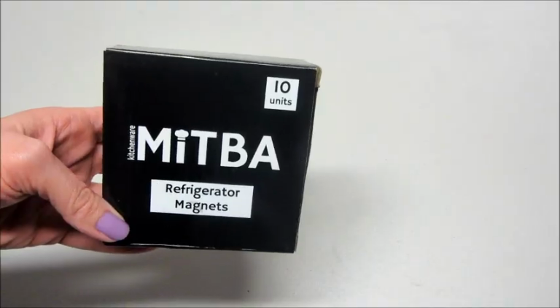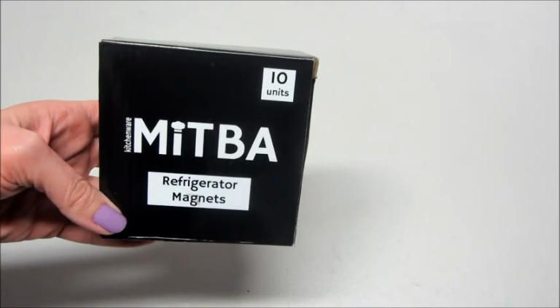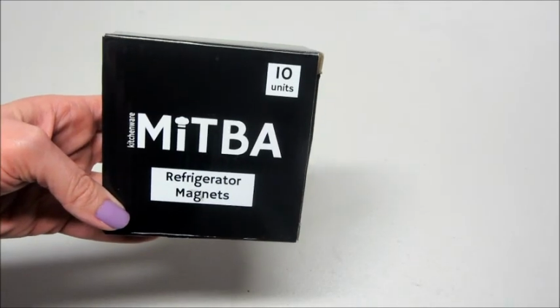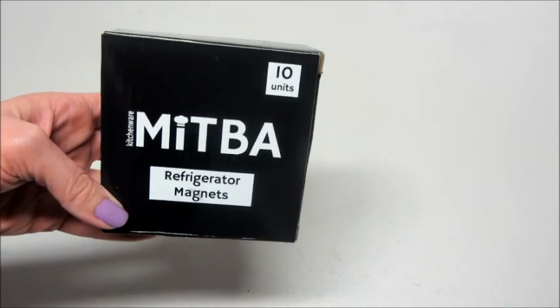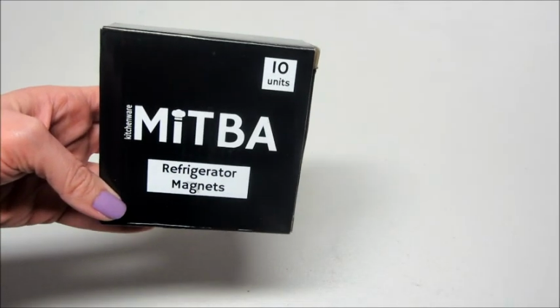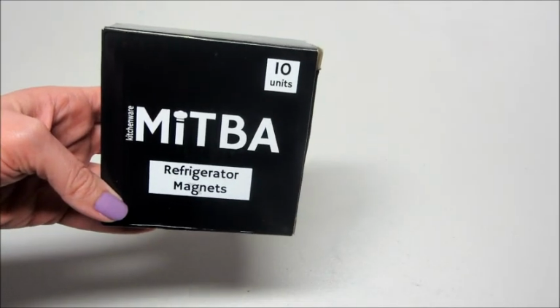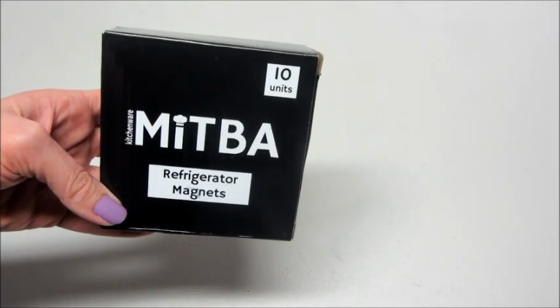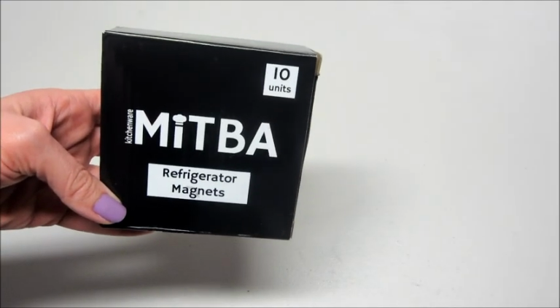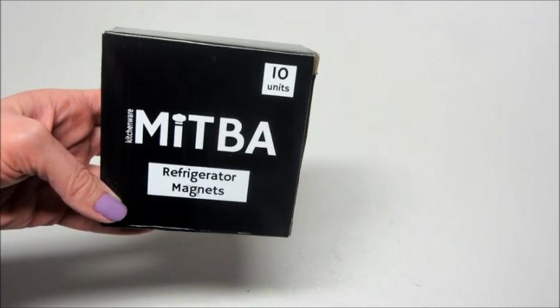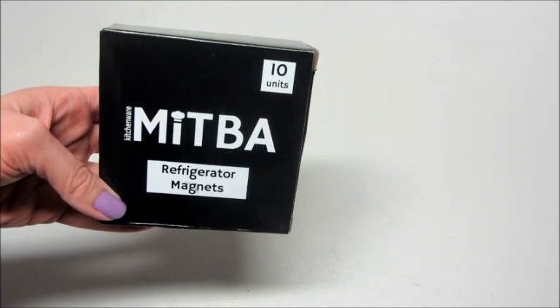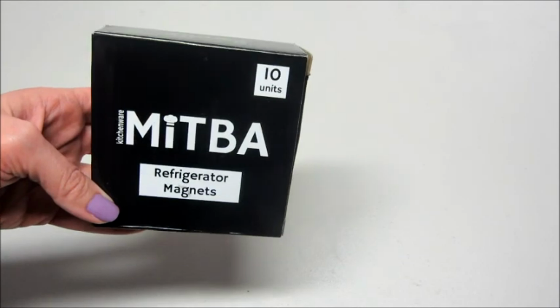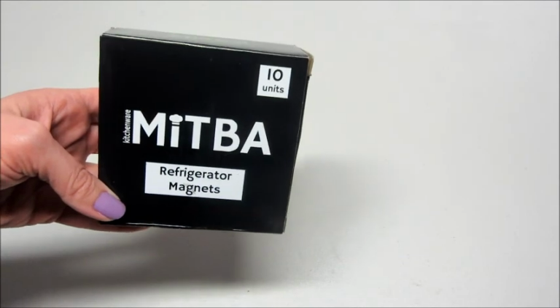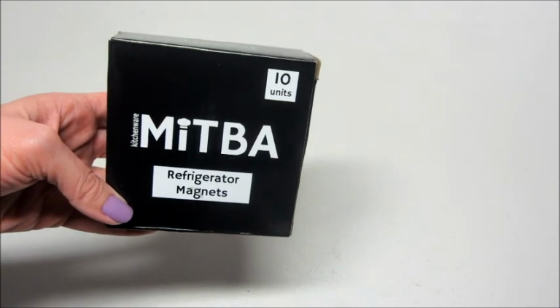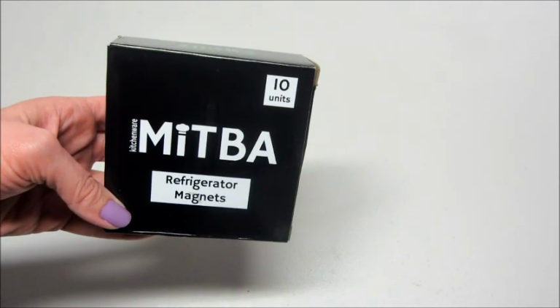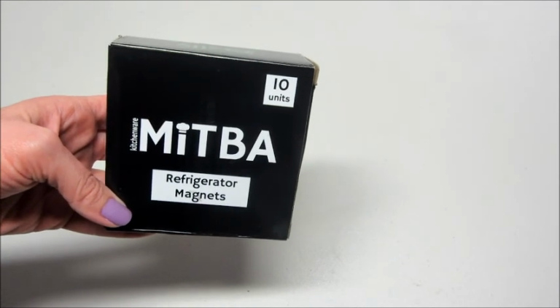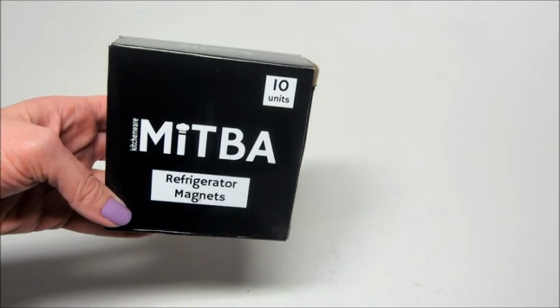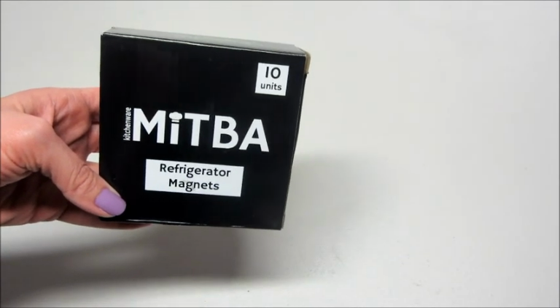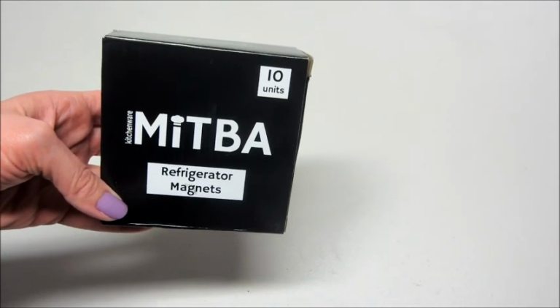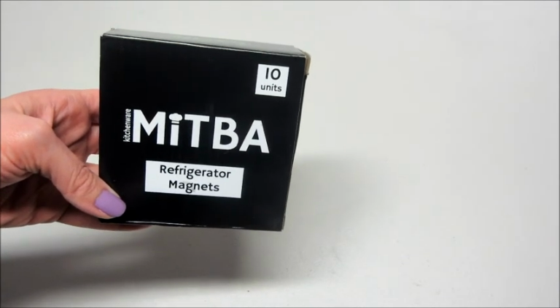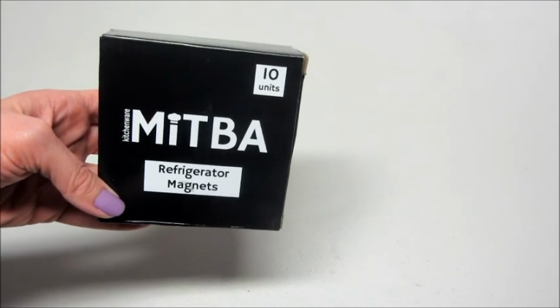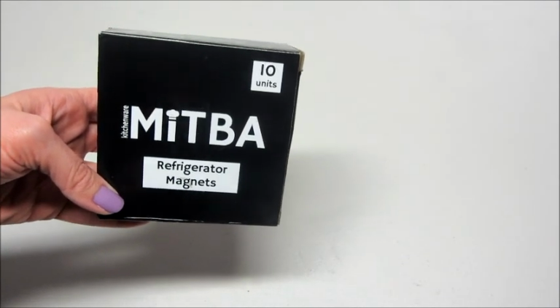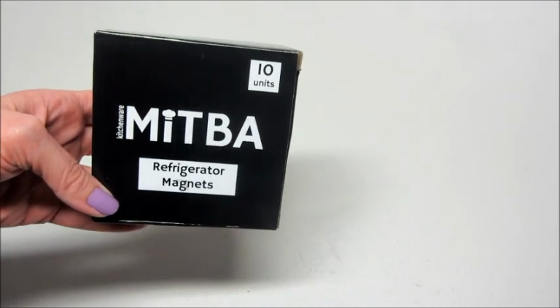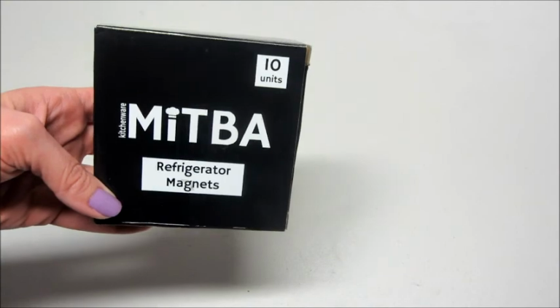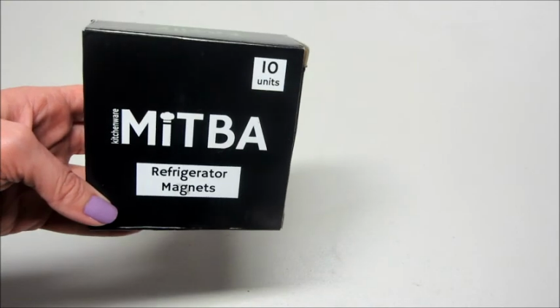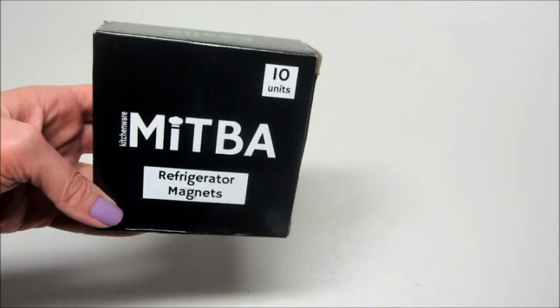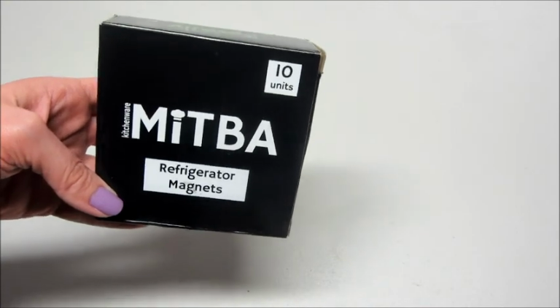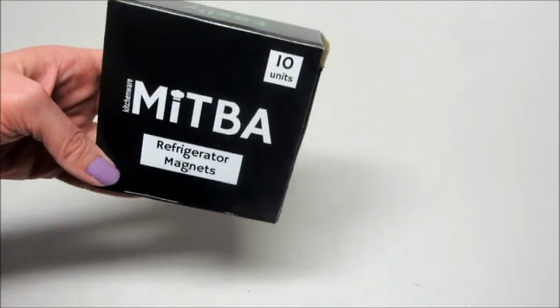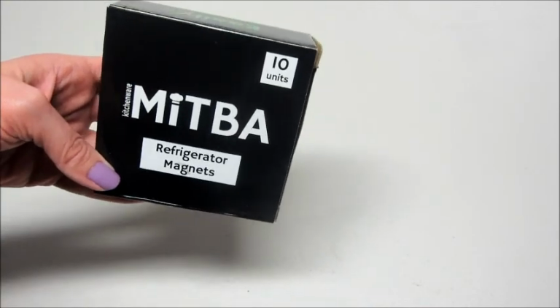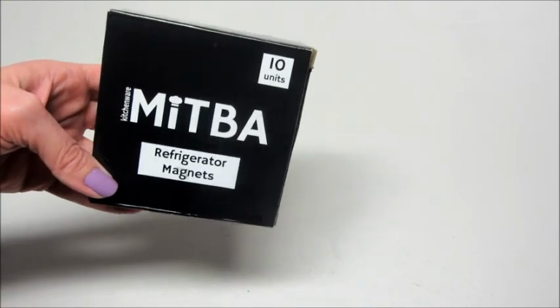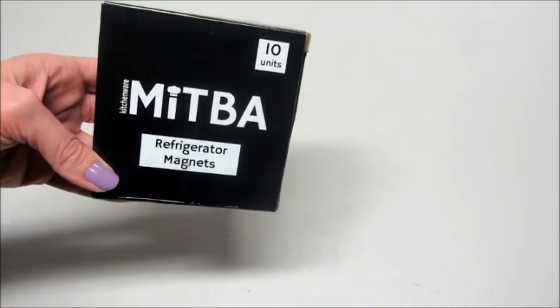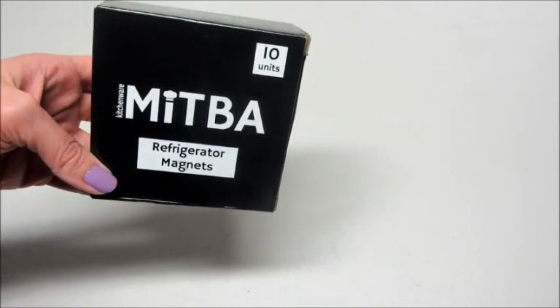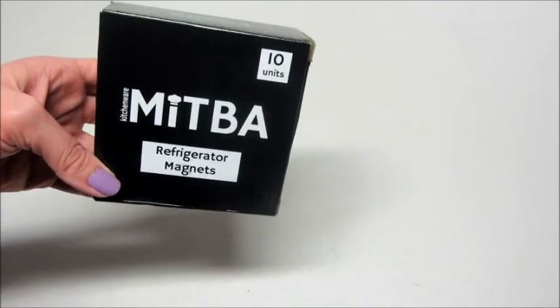Hi guys and welcome back to my channel. Today I have a review from Mitba Kitchenware. I've reviewed several of their products in the past and I'll leave some videos below in case you're interested. But this is a brand new product that they have to their company and these are refrigerator magnets.